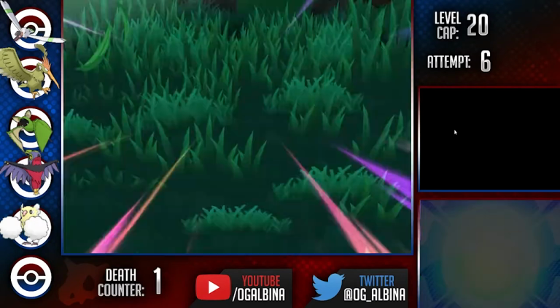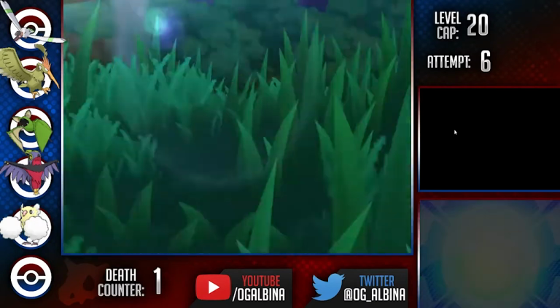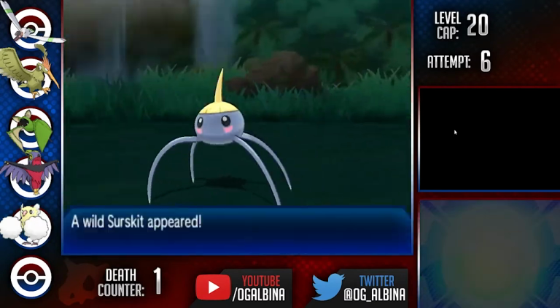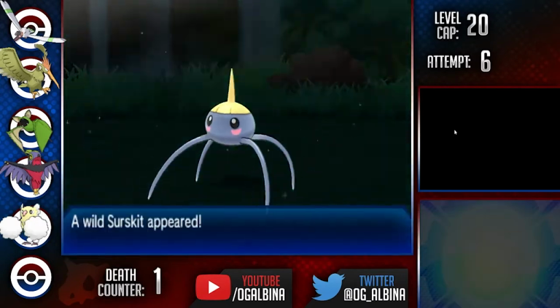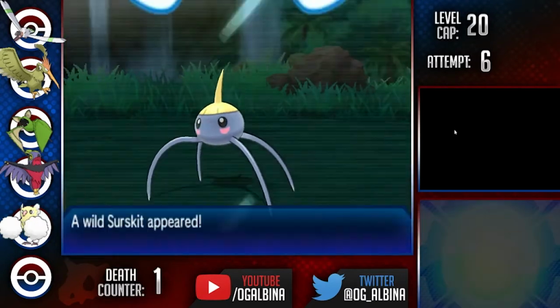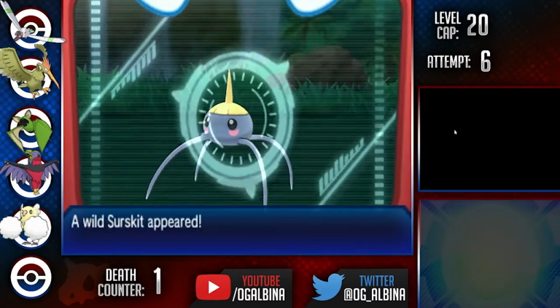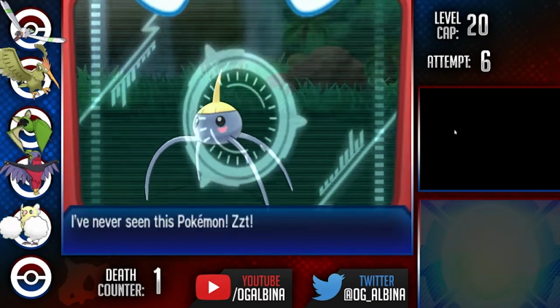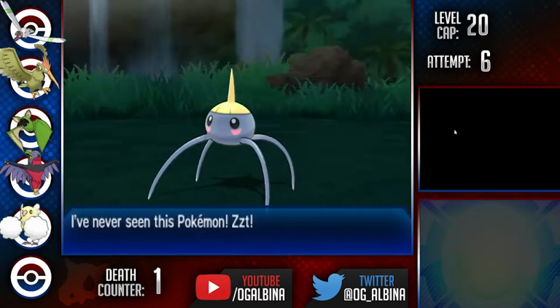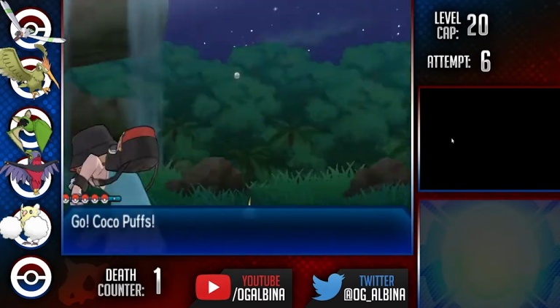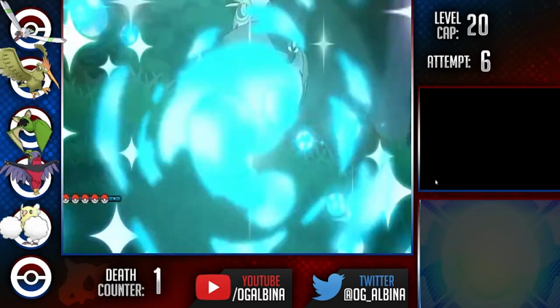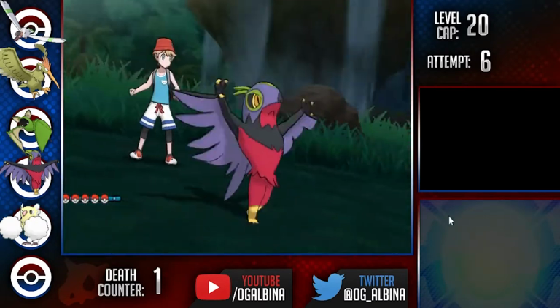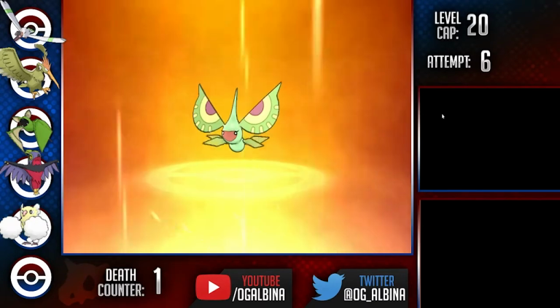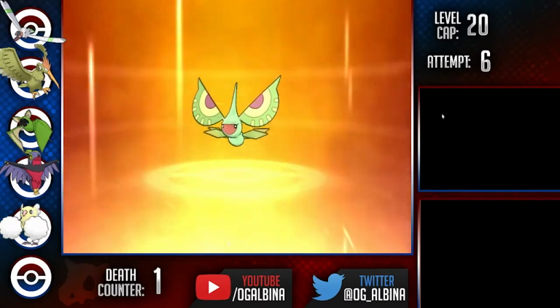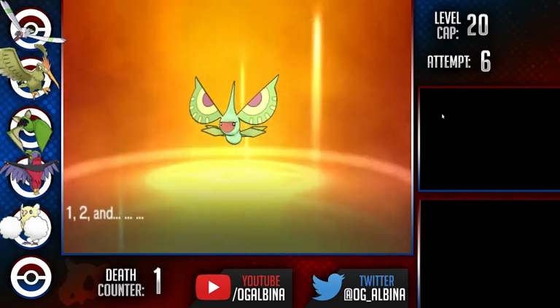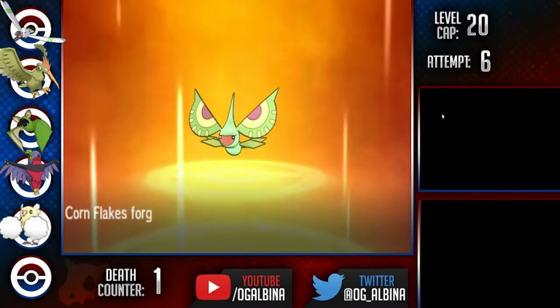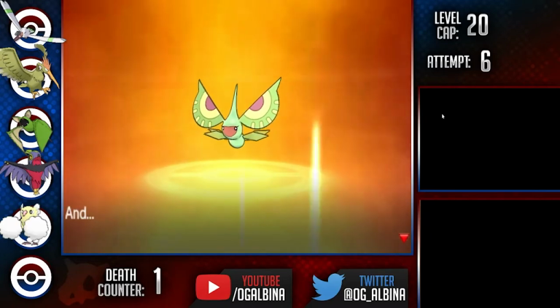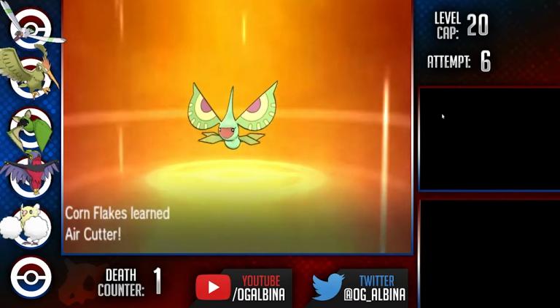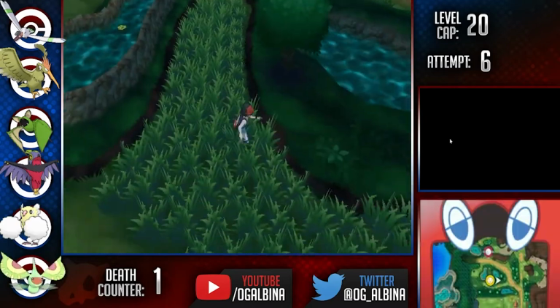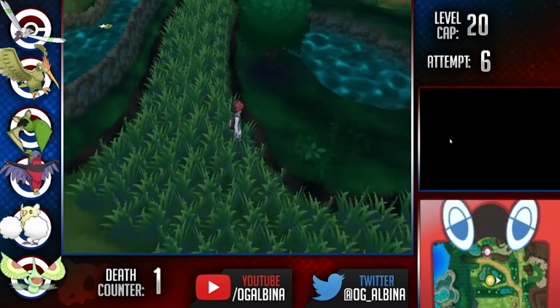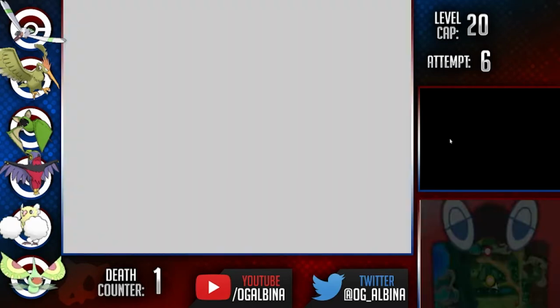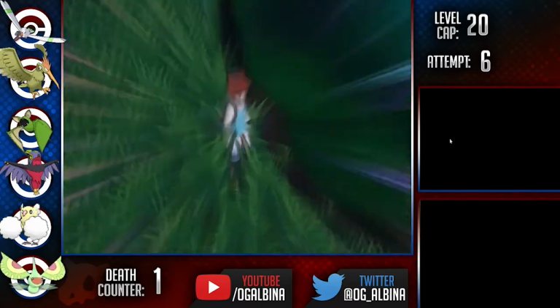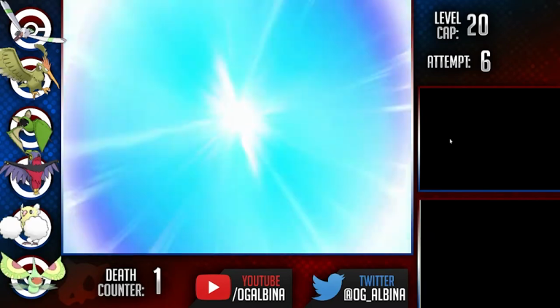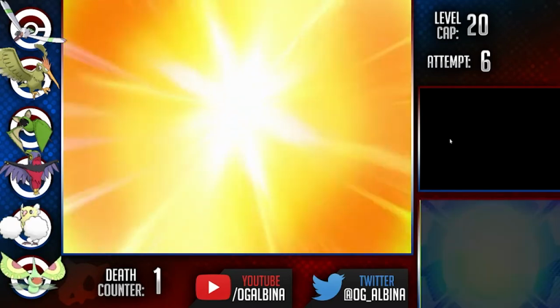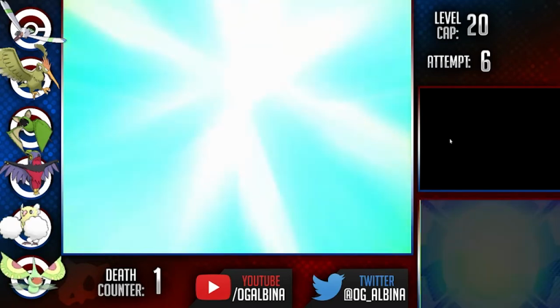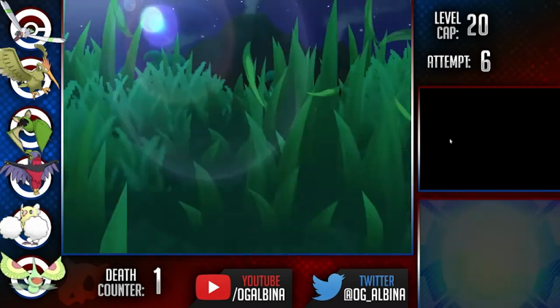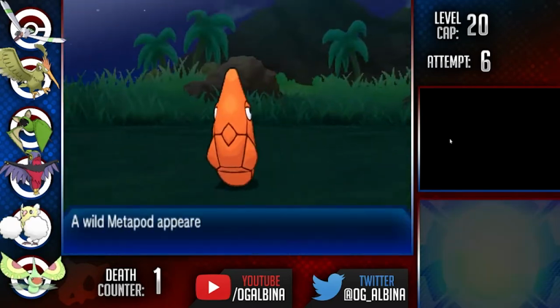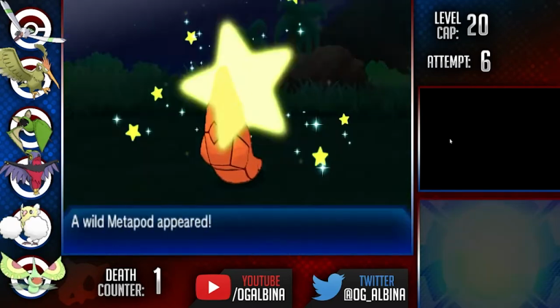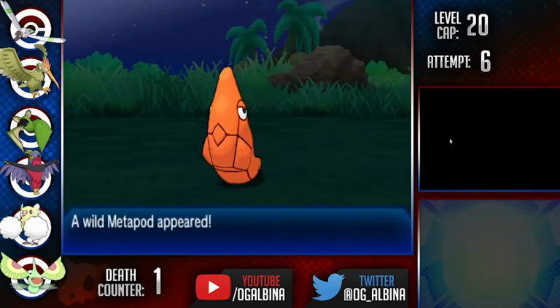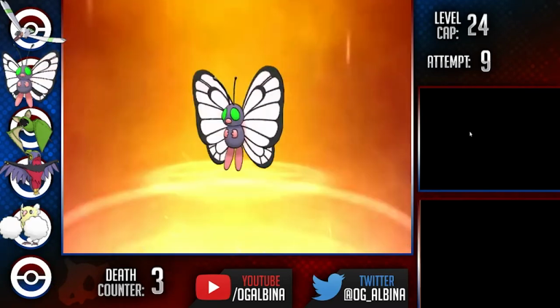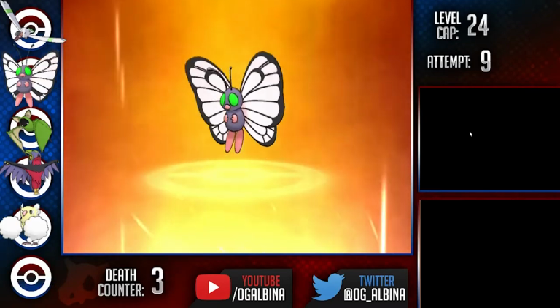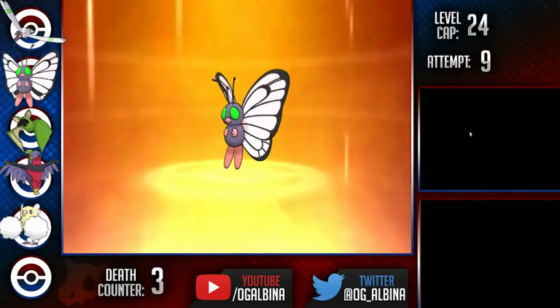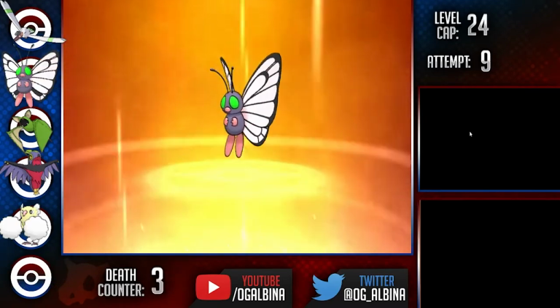After this, we can grab our next encounter in Surskit, name it Cornflakes, and evolve it into Masquerain. We can also grab one more encounter before the fire trial in Metapod and an eventual Butterfree.